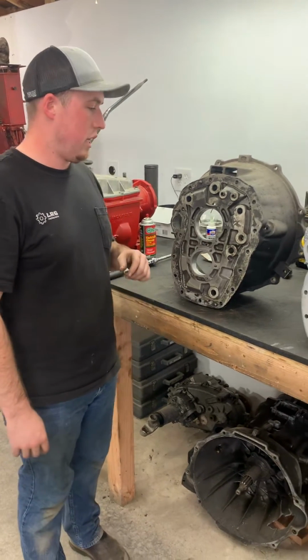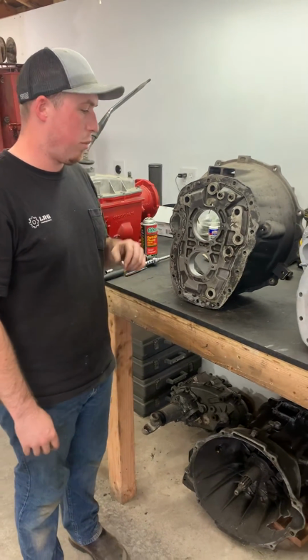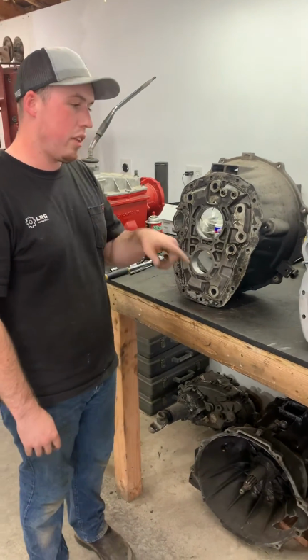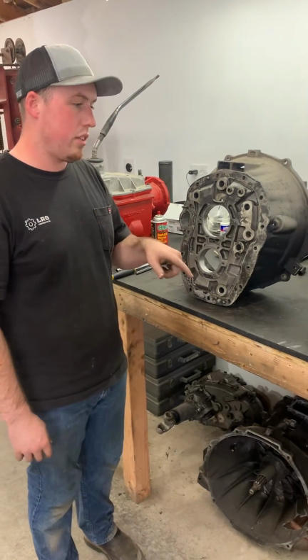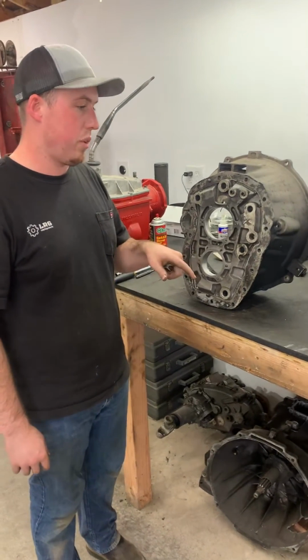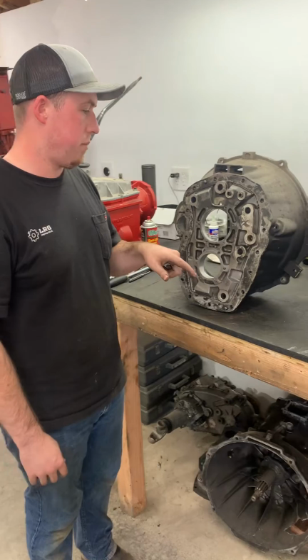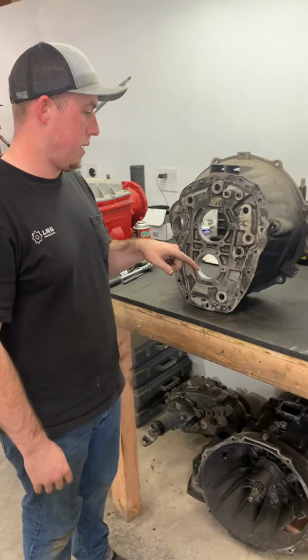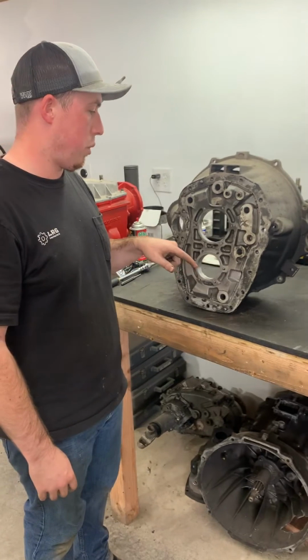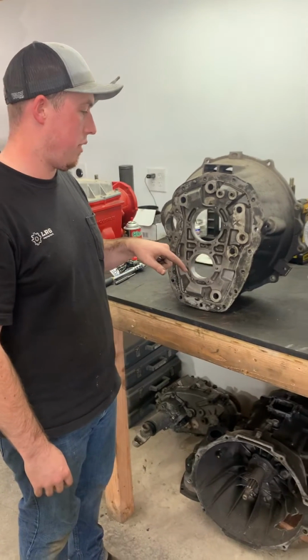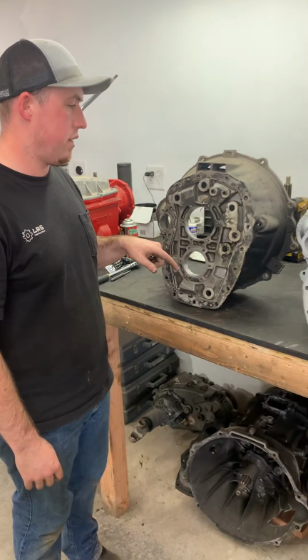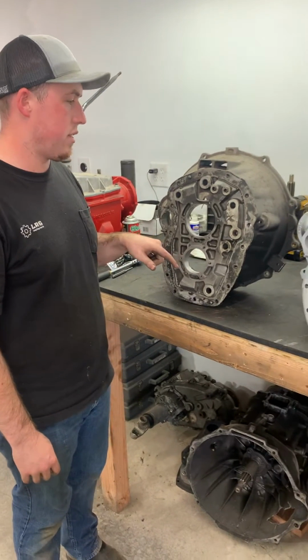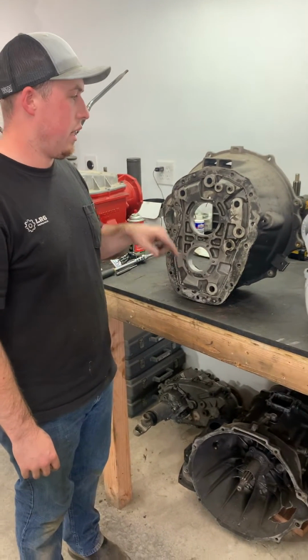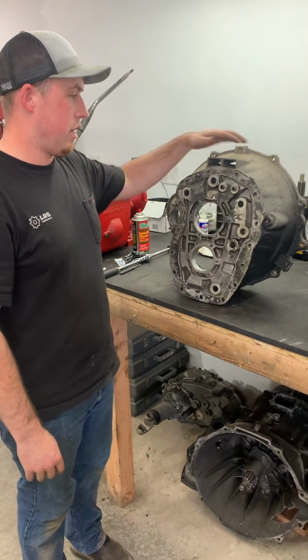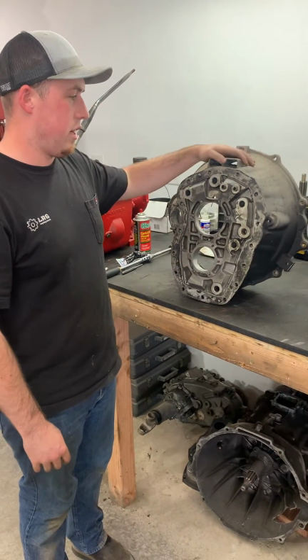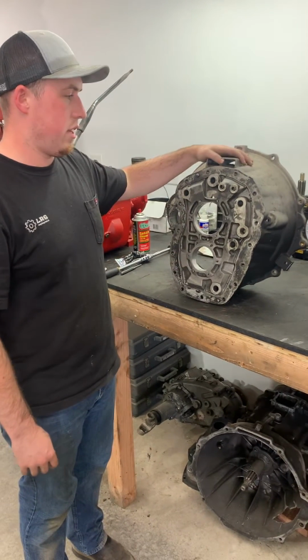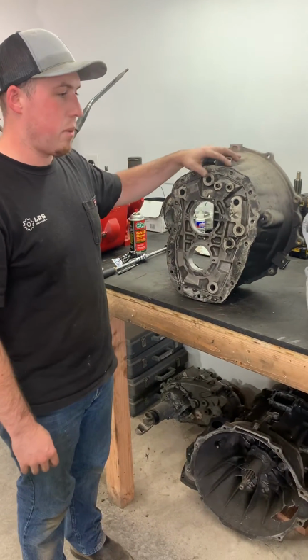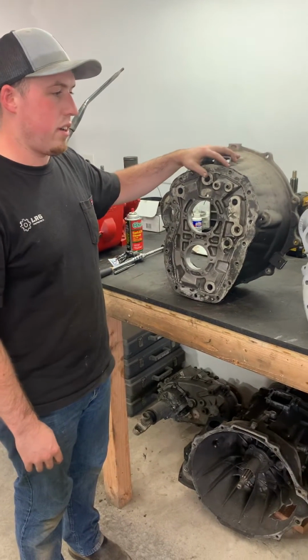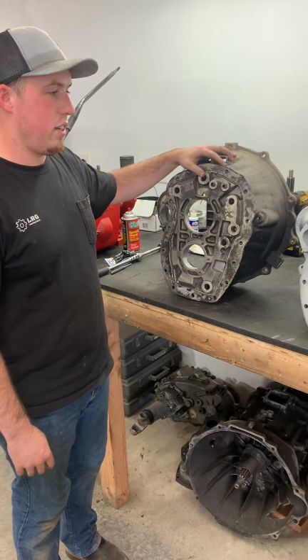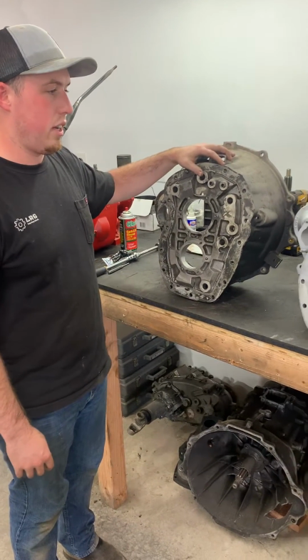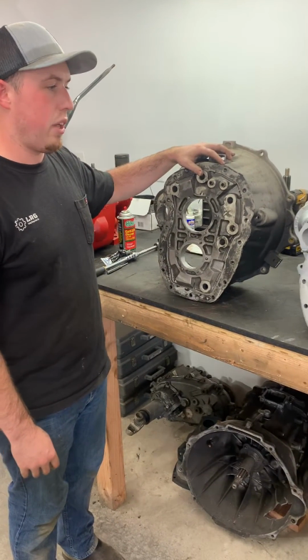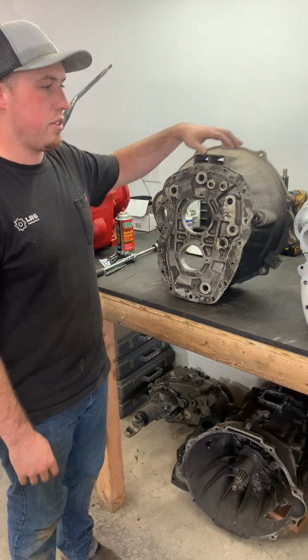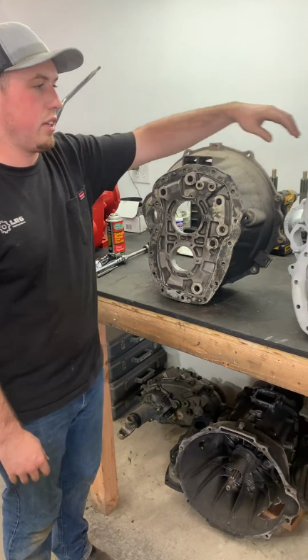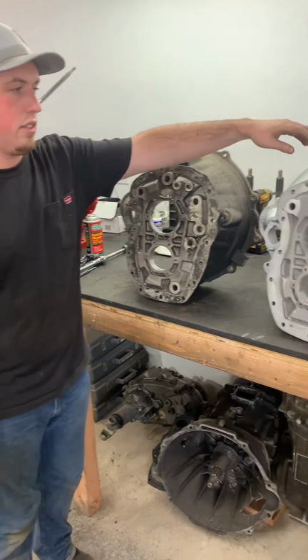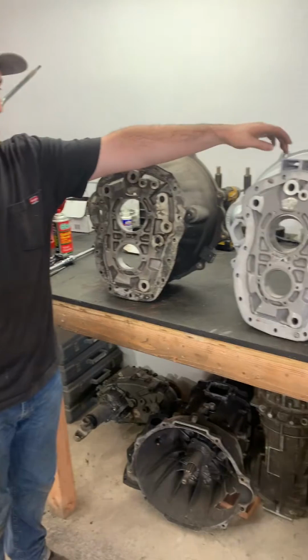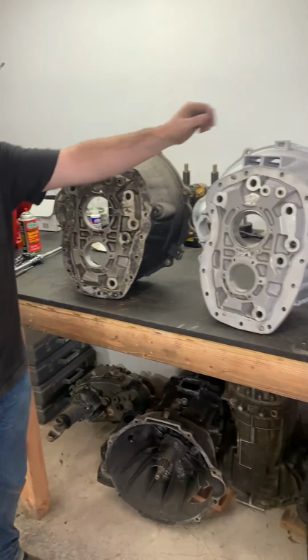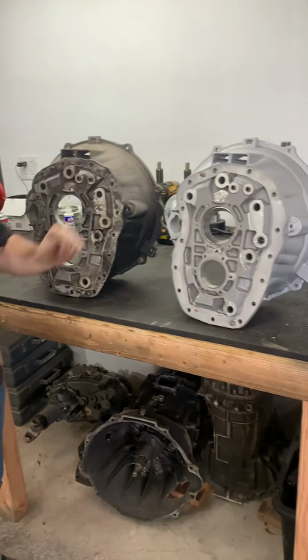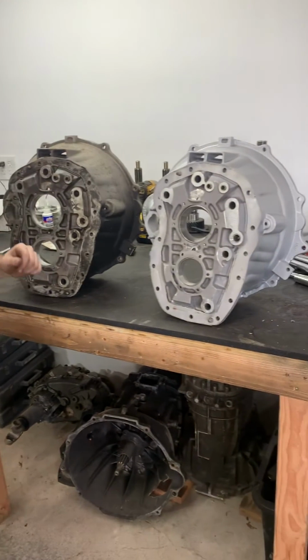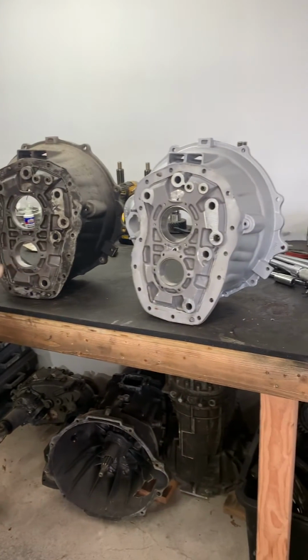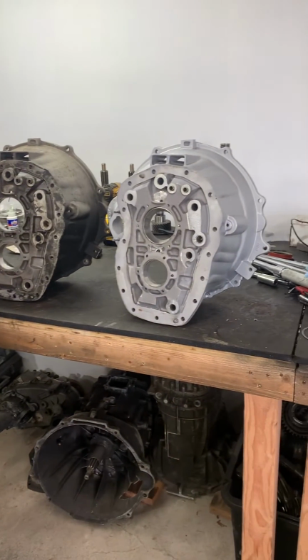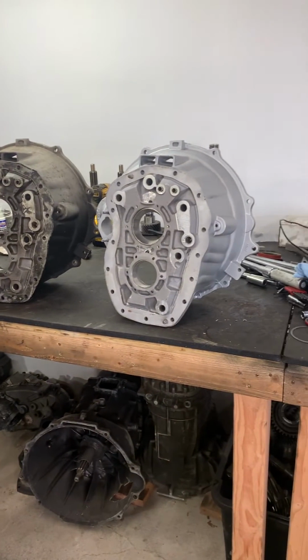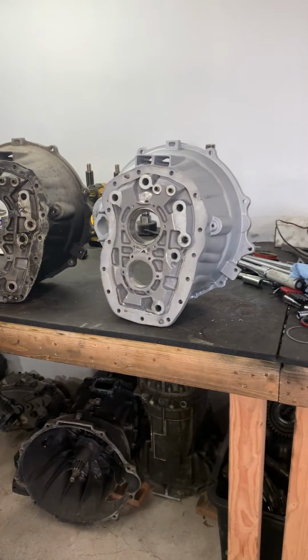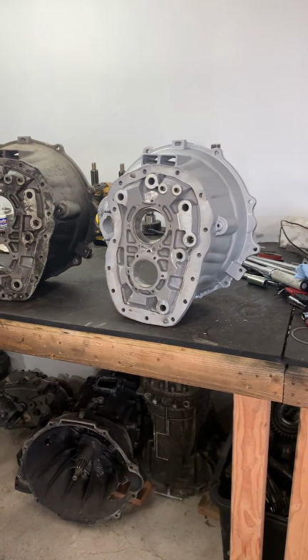One of the other things that we want to point out is right here is an unmodified bell housing and here's a modified one that is about to go into a trans.